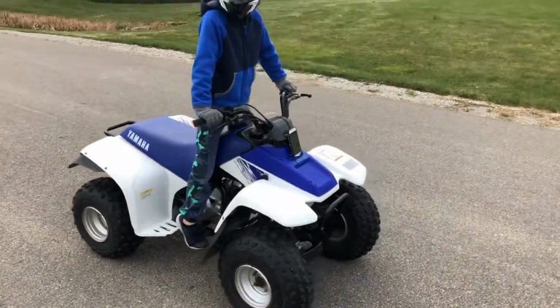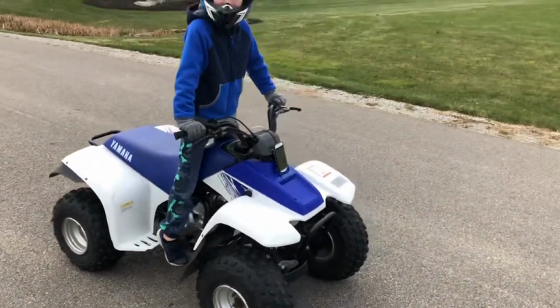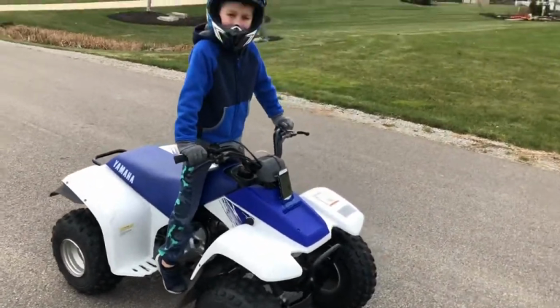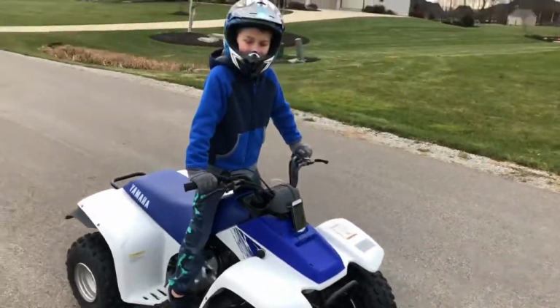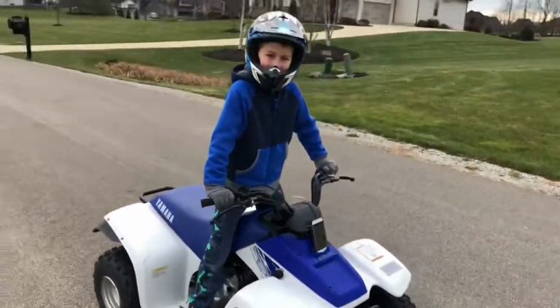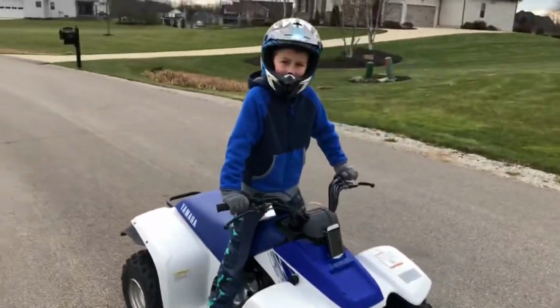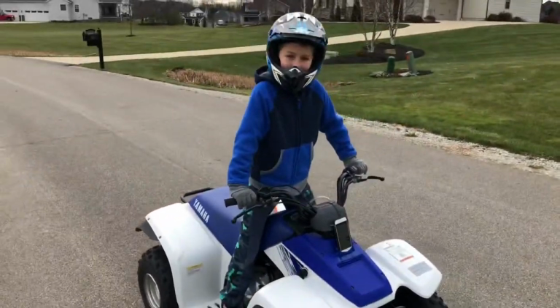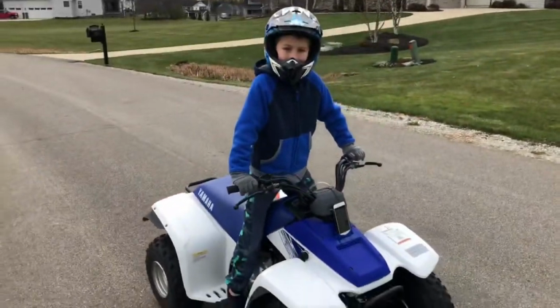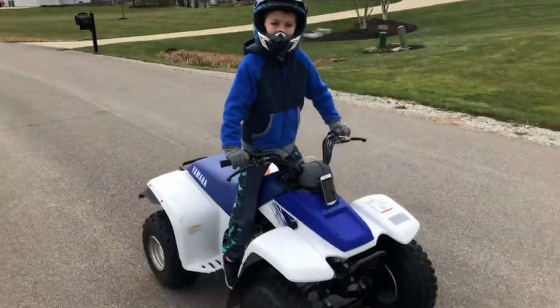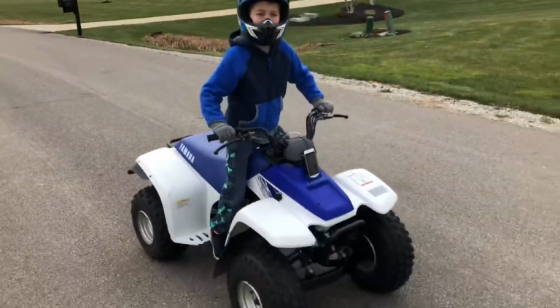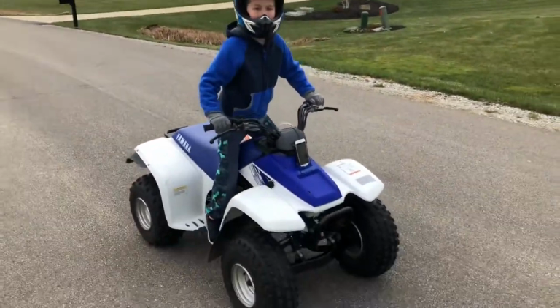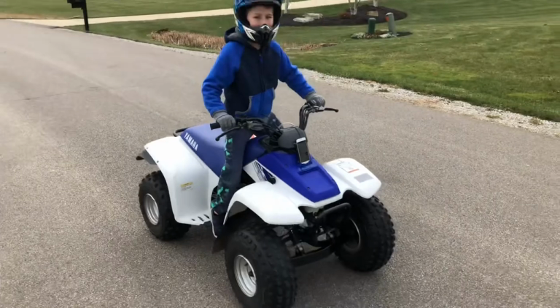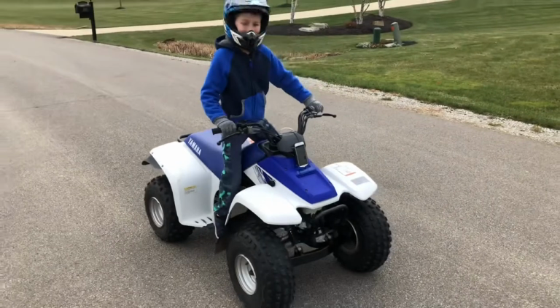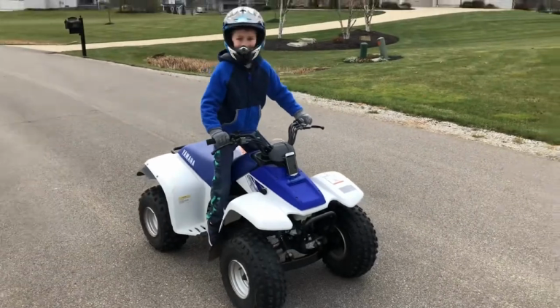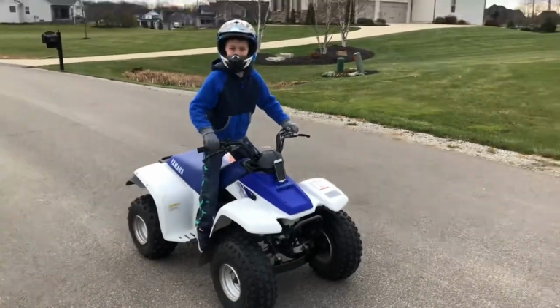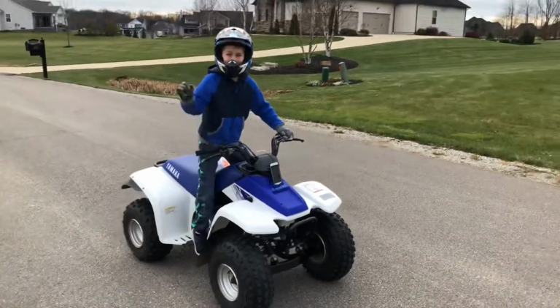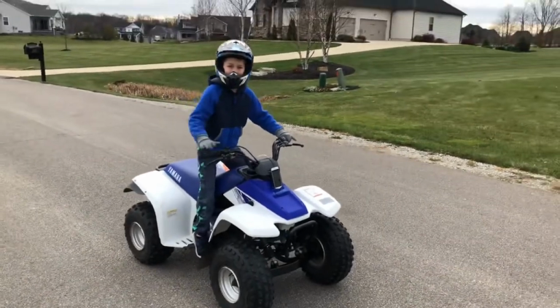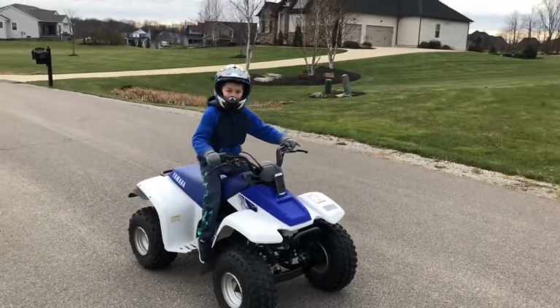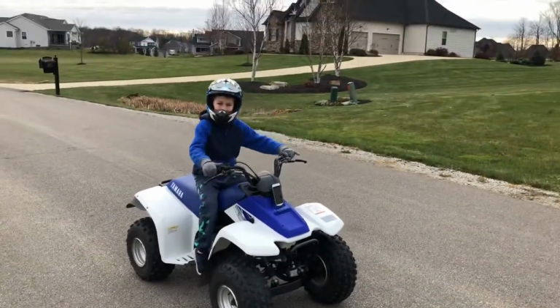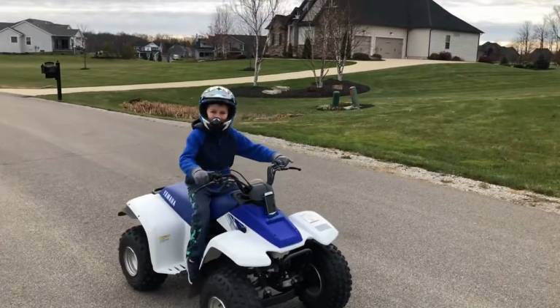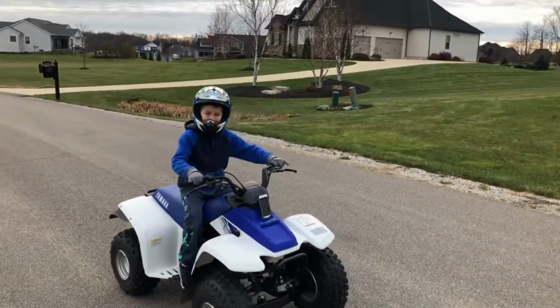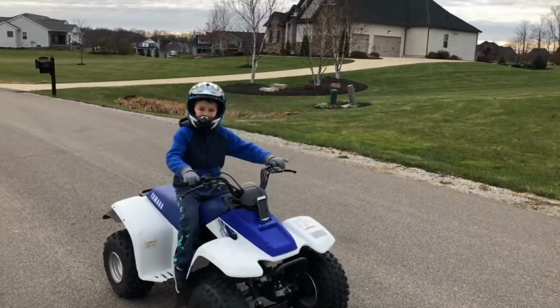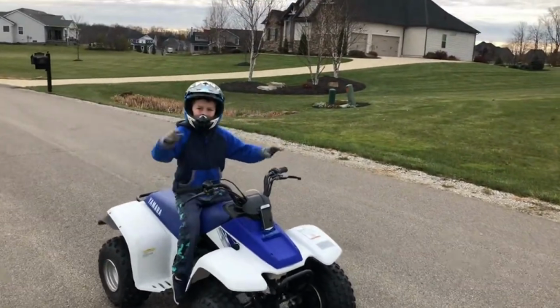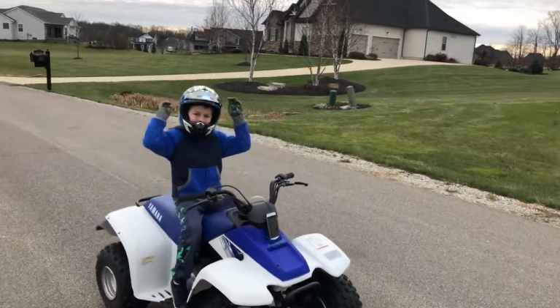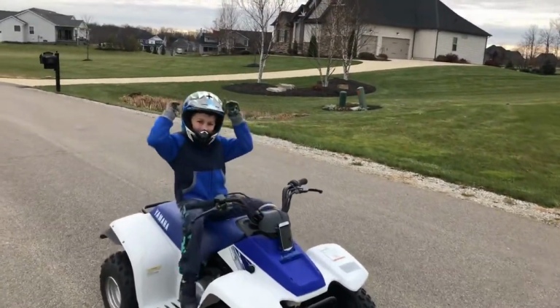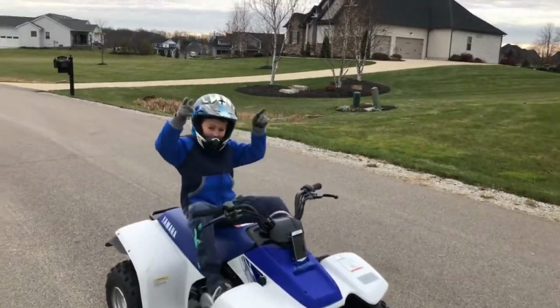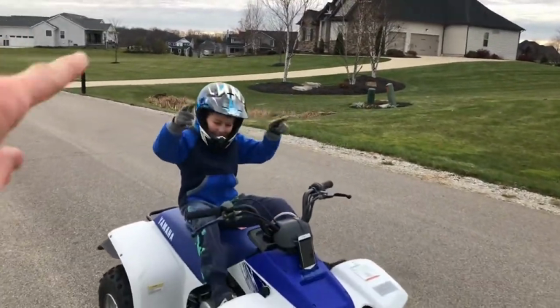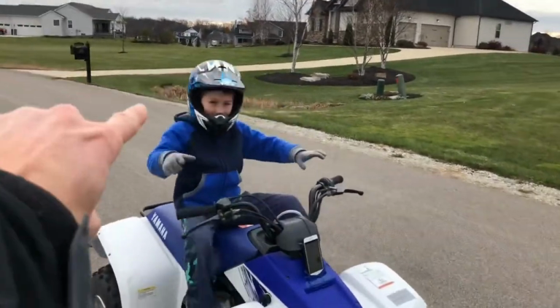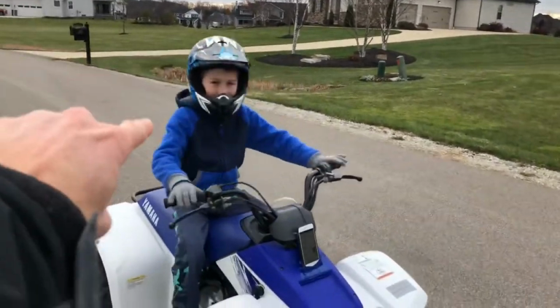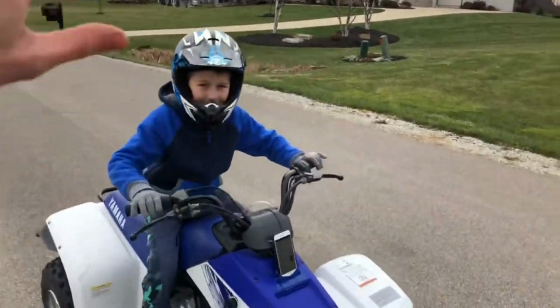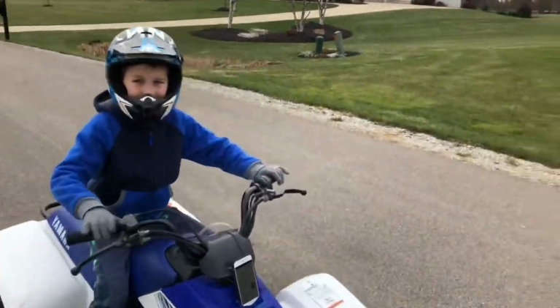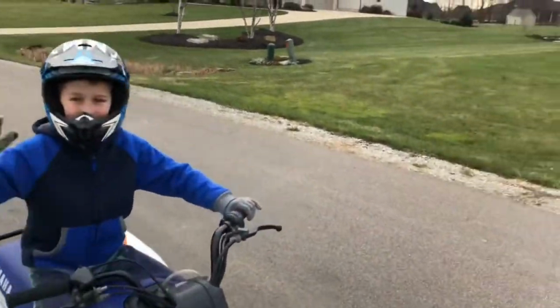So if you were wondering how fast a Yamaha Badger 80cc four-wheeler goes — about 30 miles an hour top speed. This is the three-speed model. Thank you guys for watching, we'll see you in the next video!